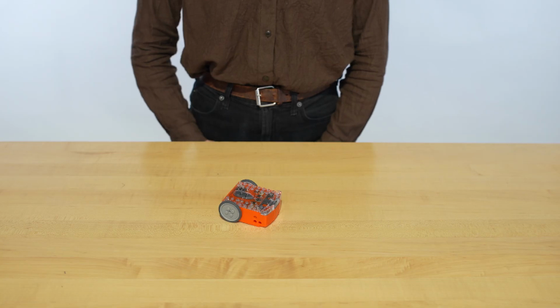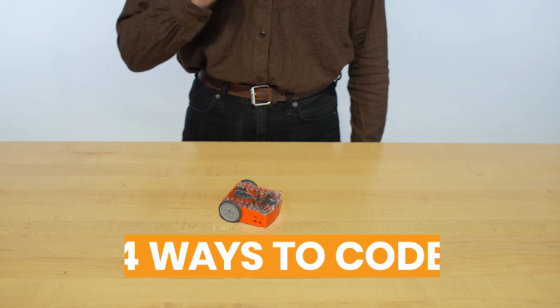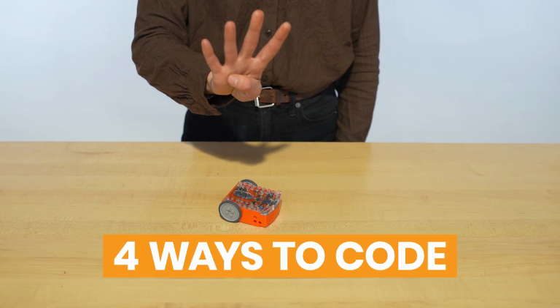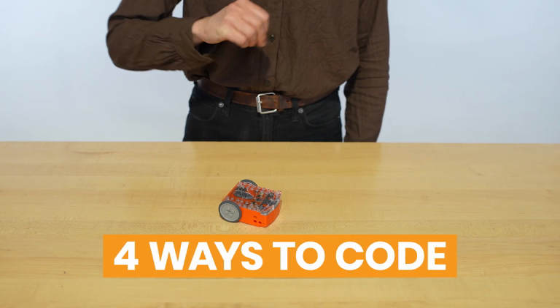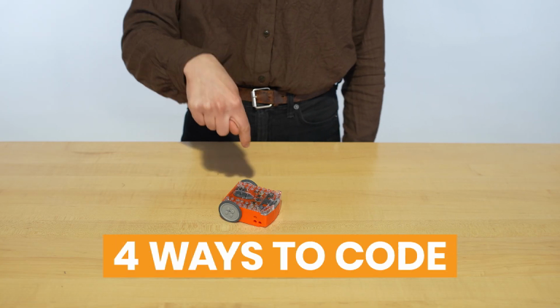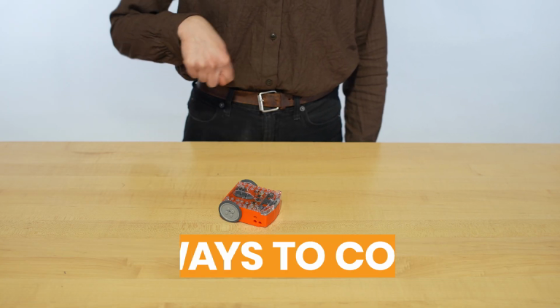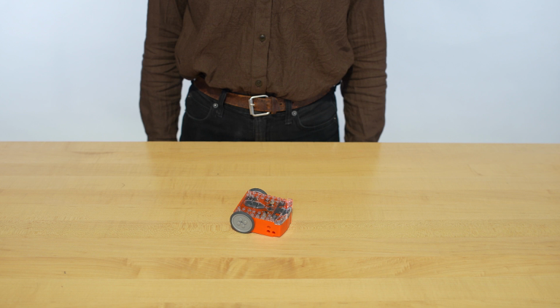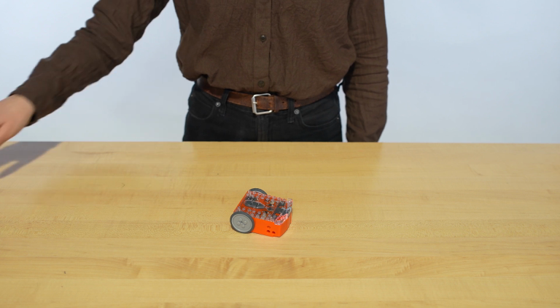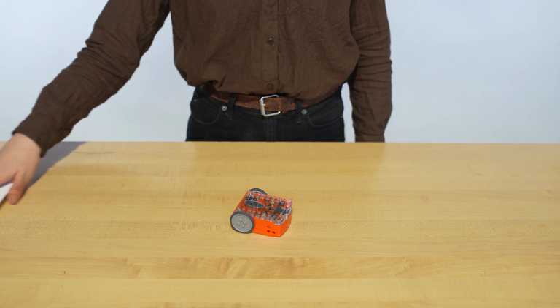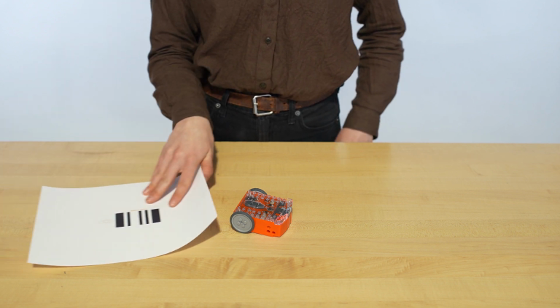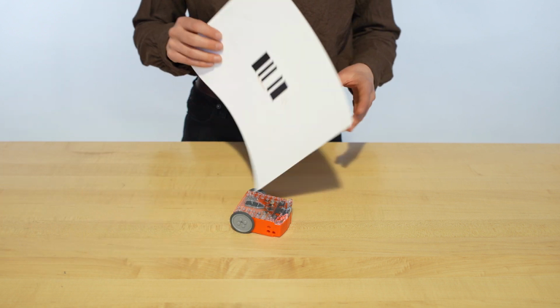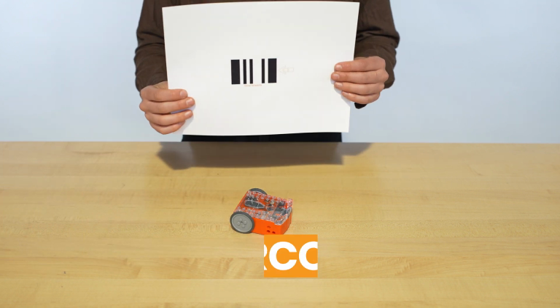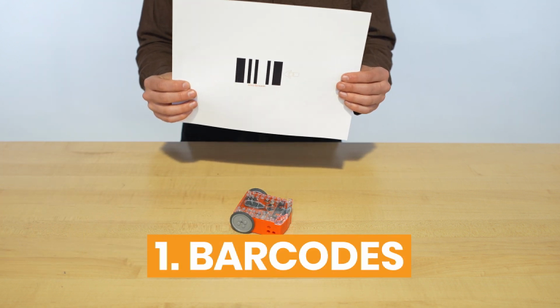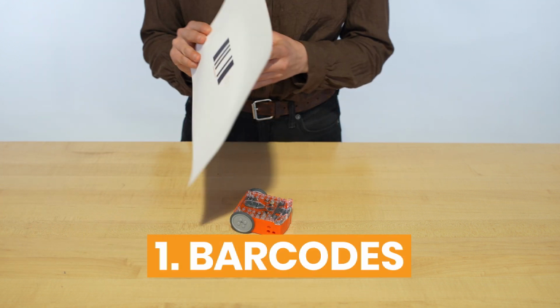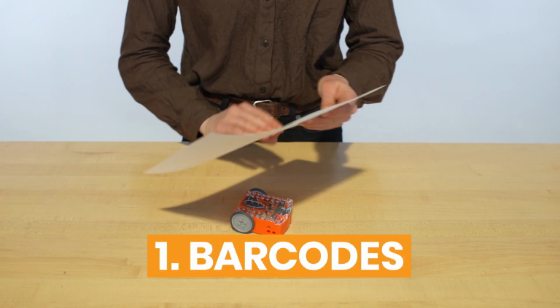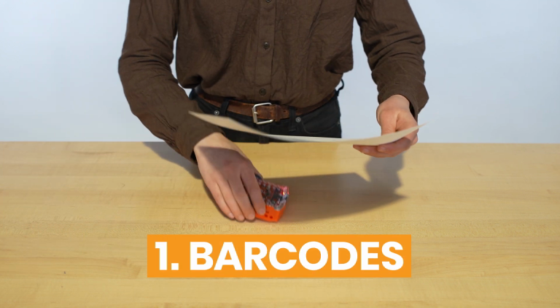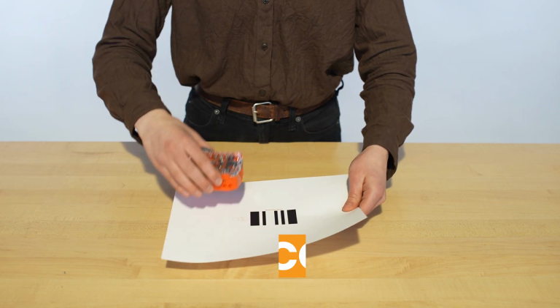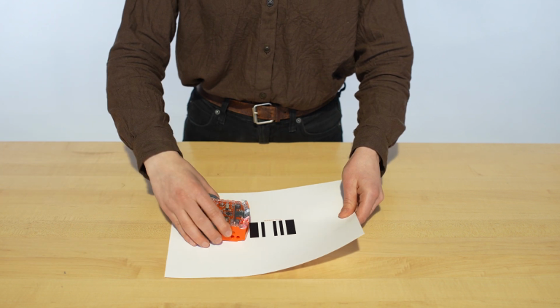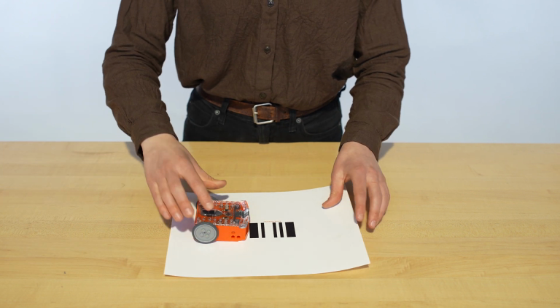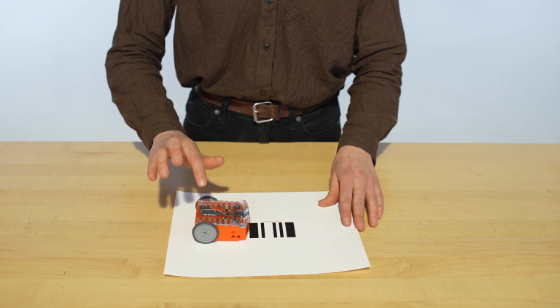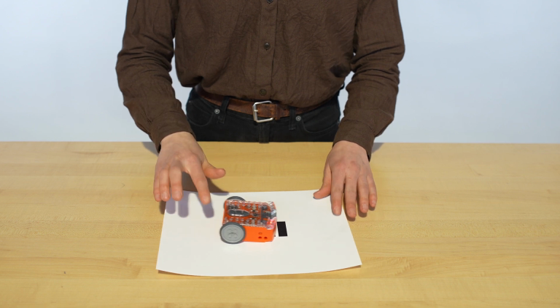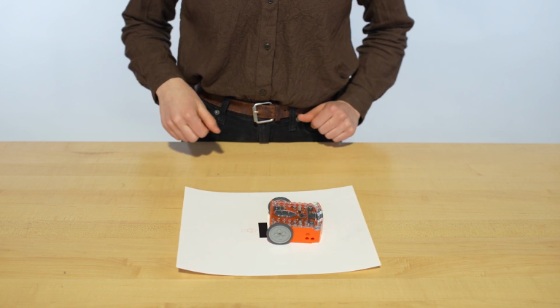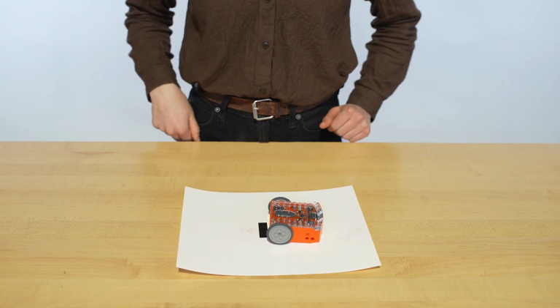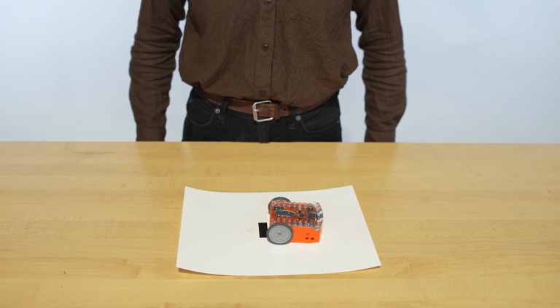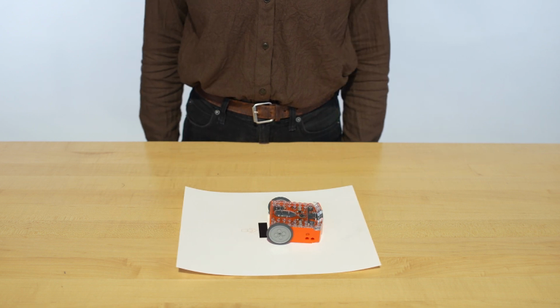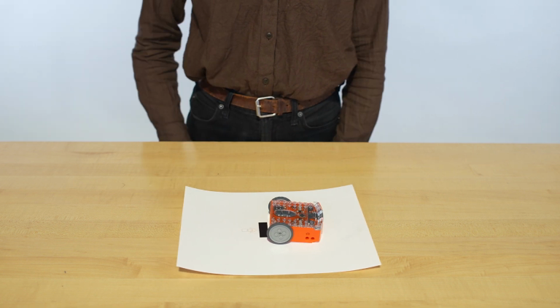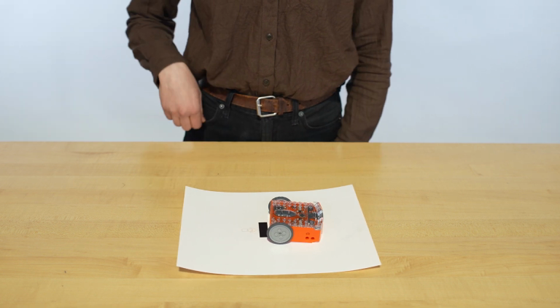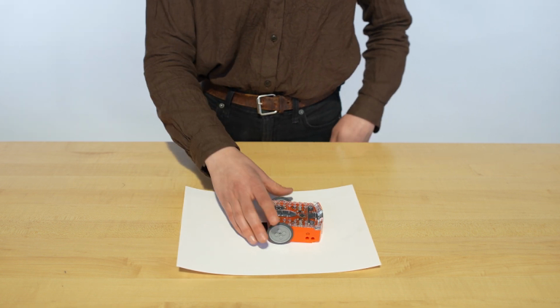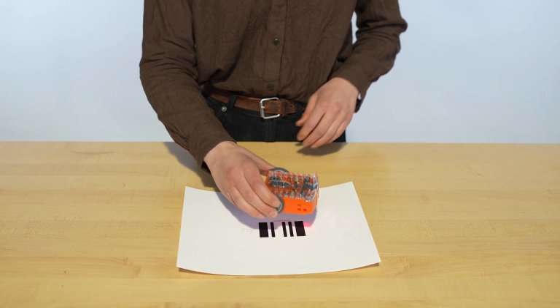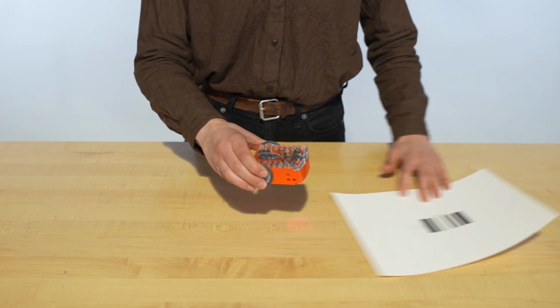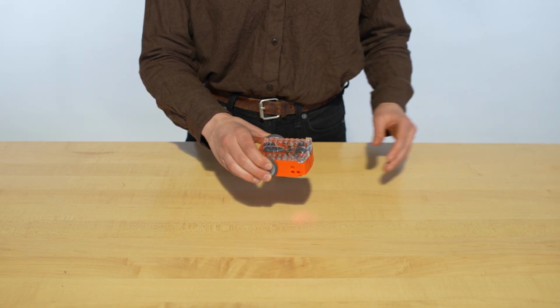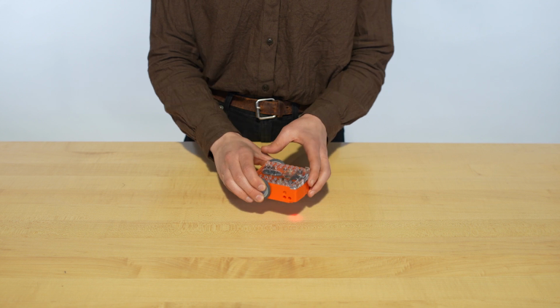There are four ways to code this Edison Robot. The Edison website provides unique barcodes to activate preset programs in the robot. After scanning, the program can be activated with the click of a button. We'll show you that later.